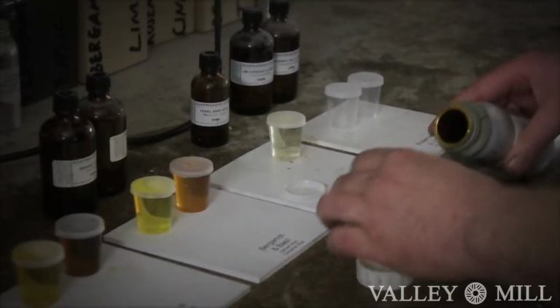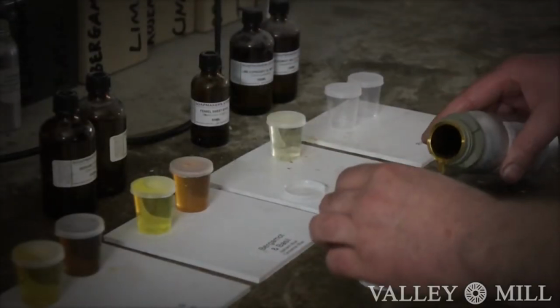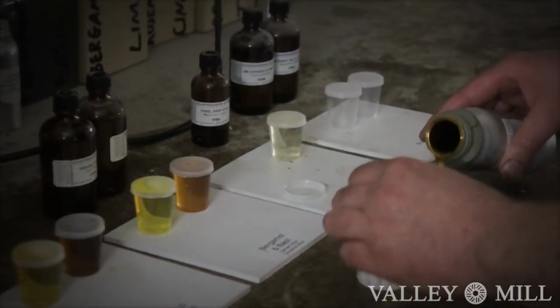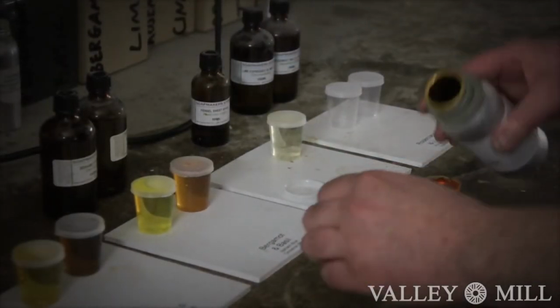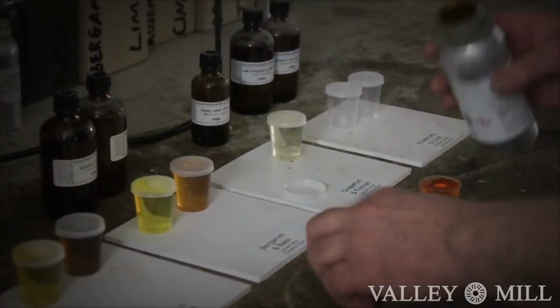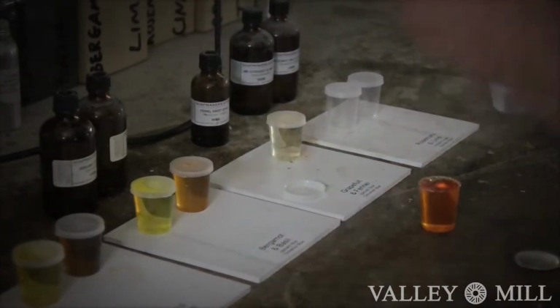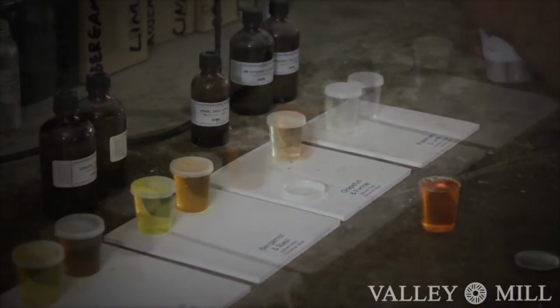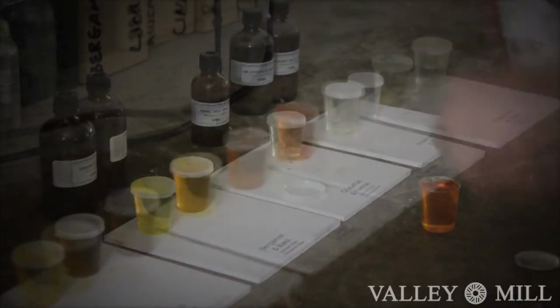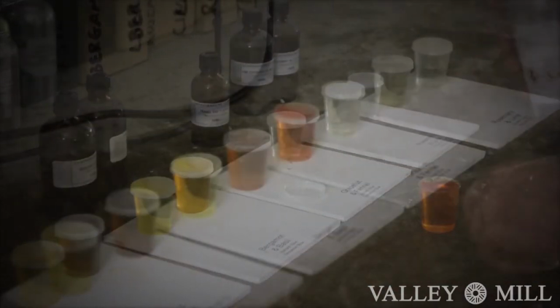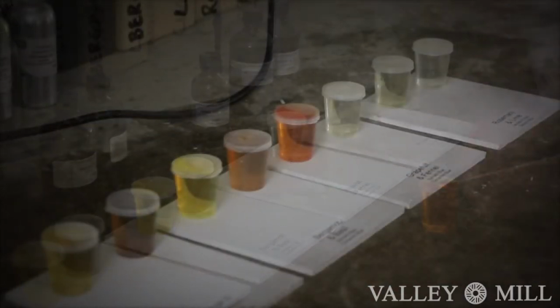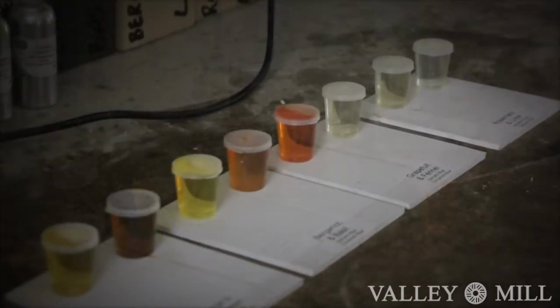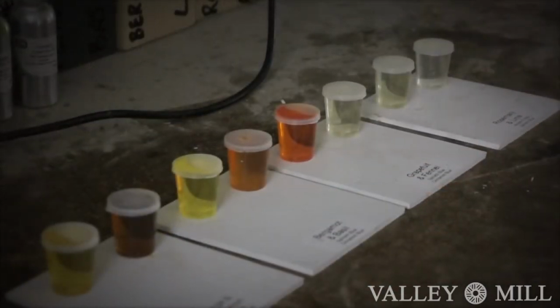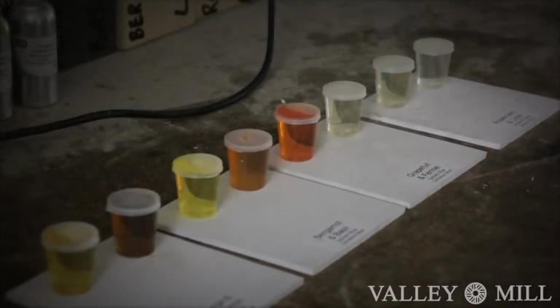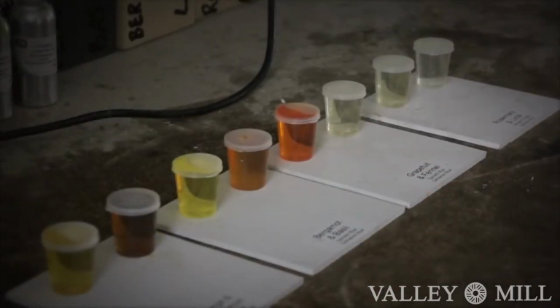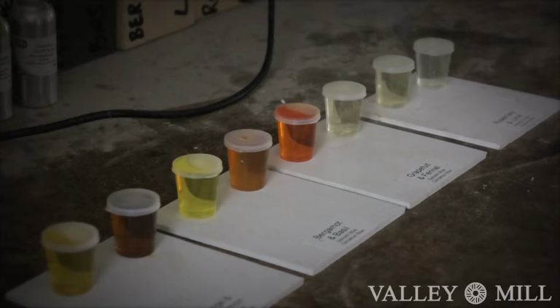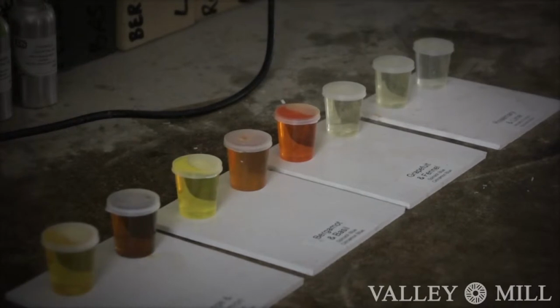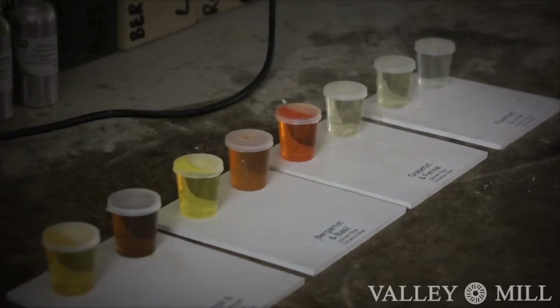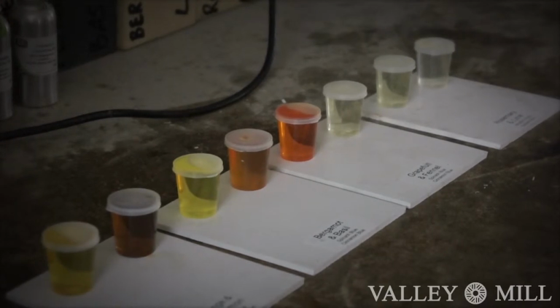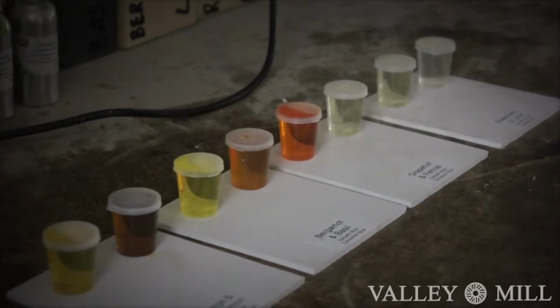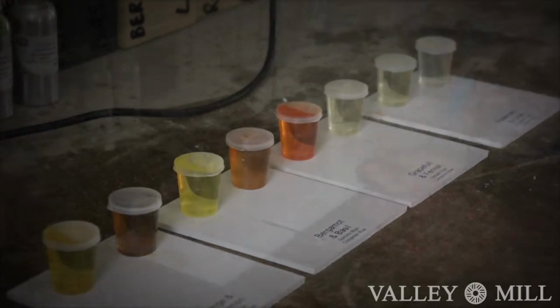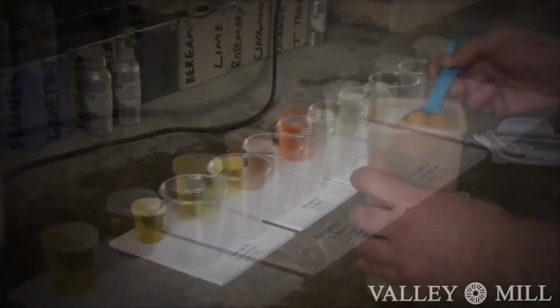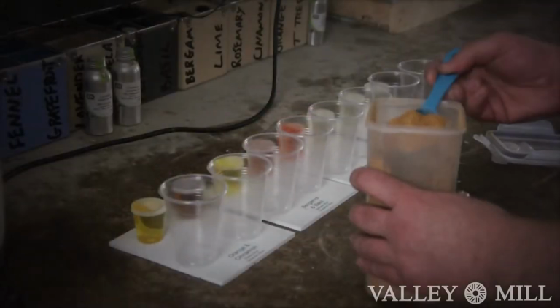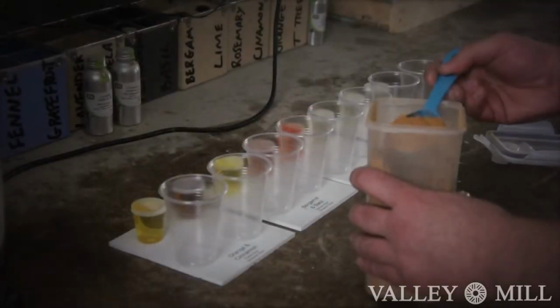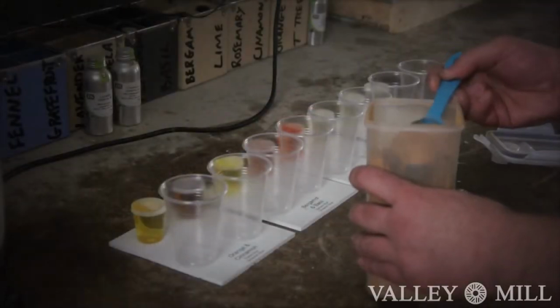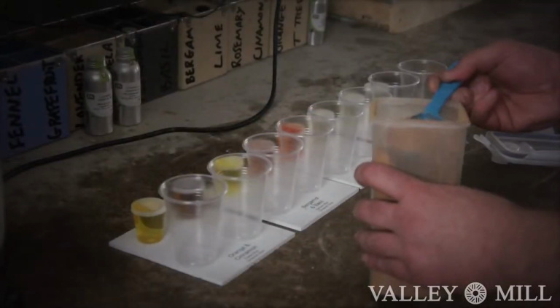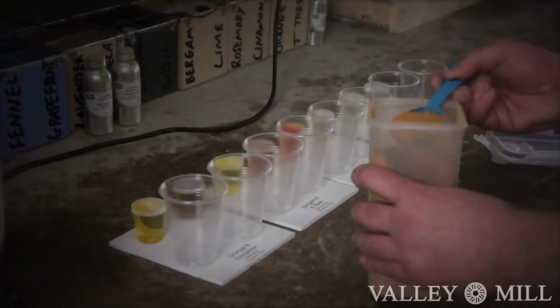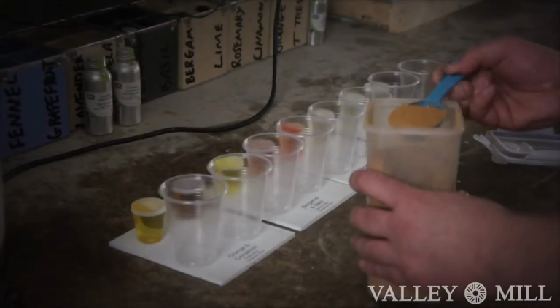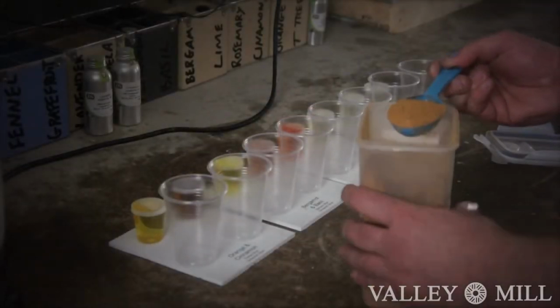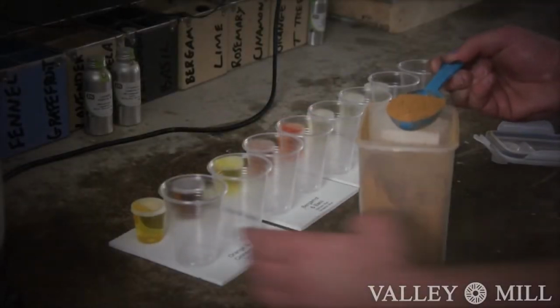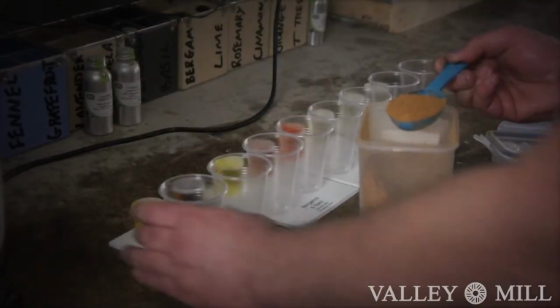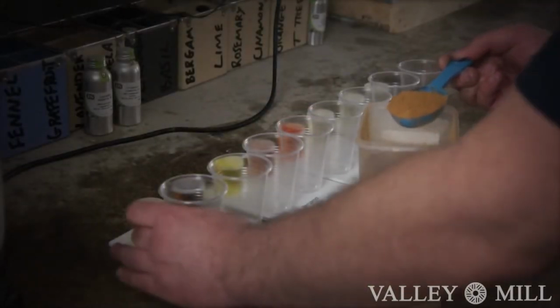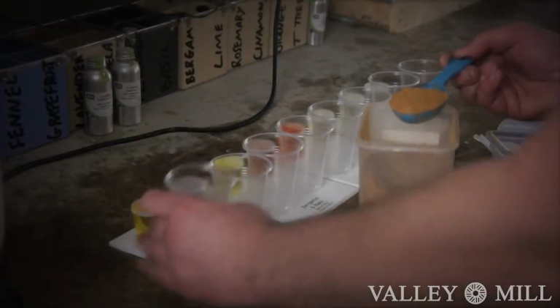Here we can see the preparation of our natural oils and colourants. These all natural products have been carefully chosen for their individual attributes.